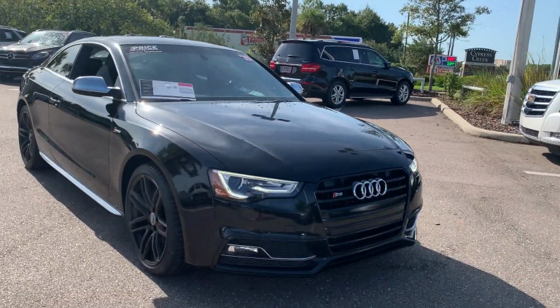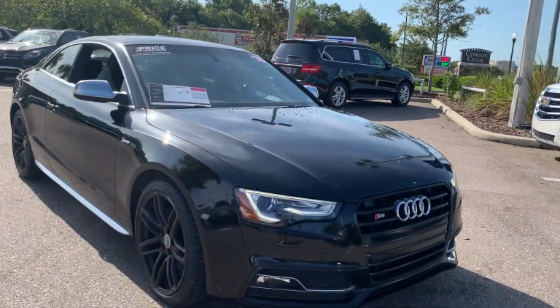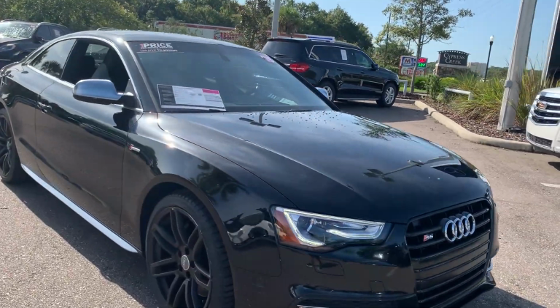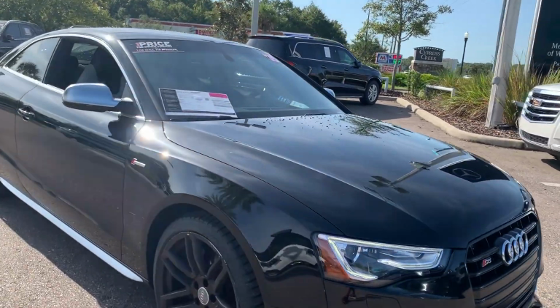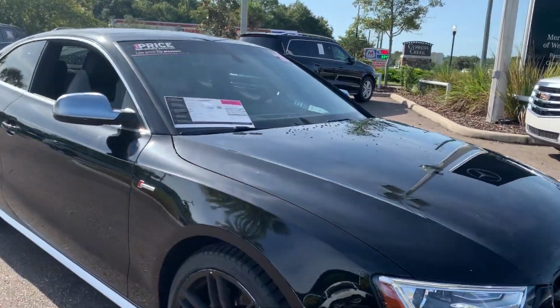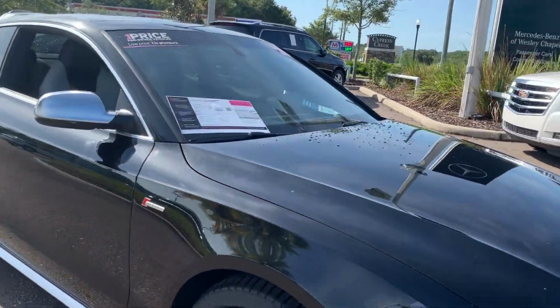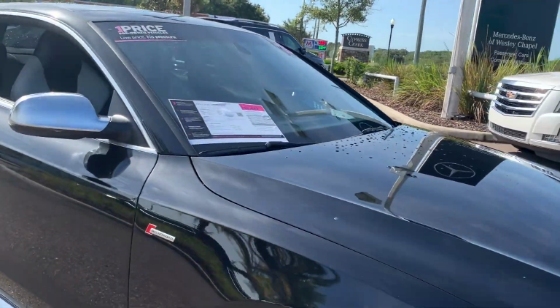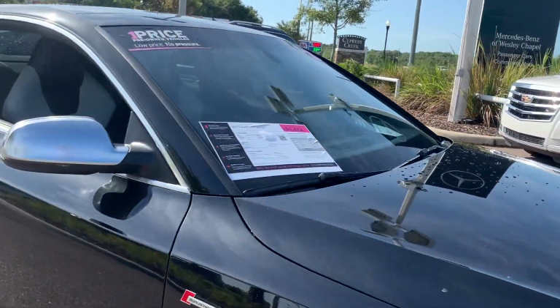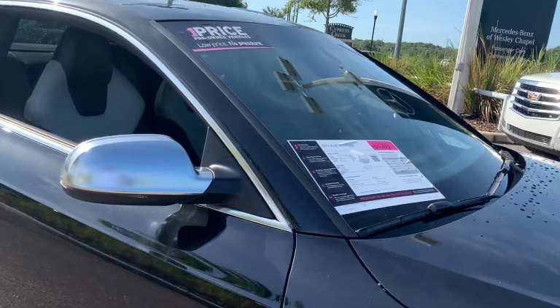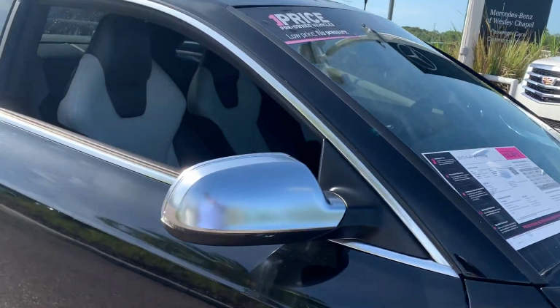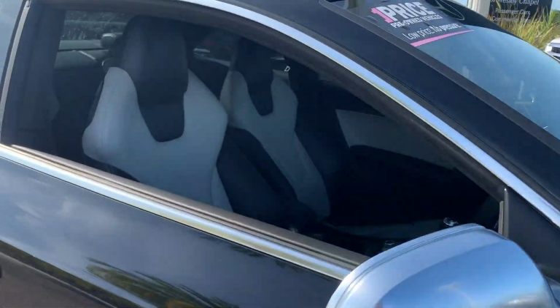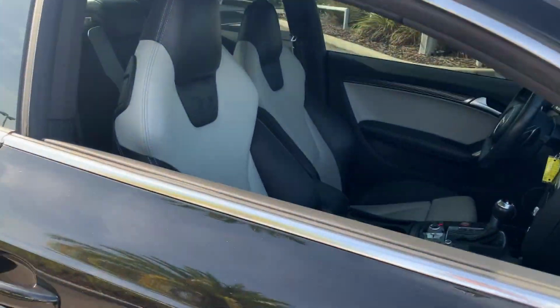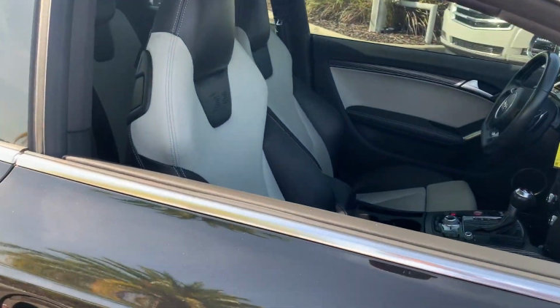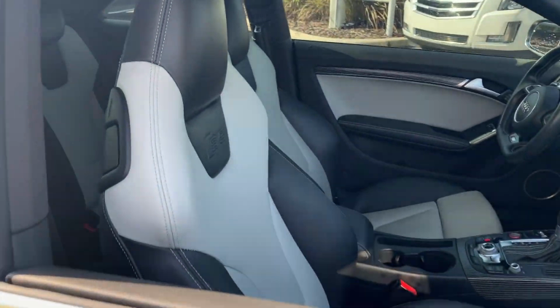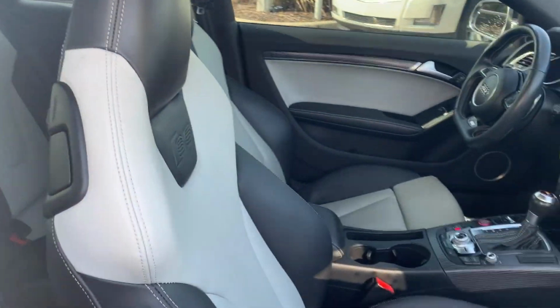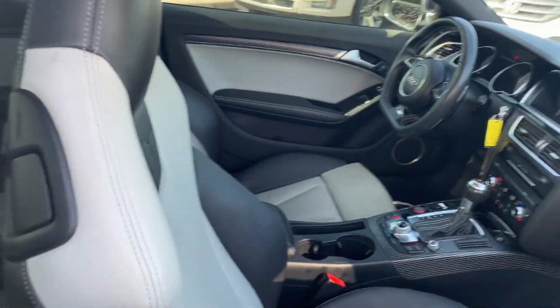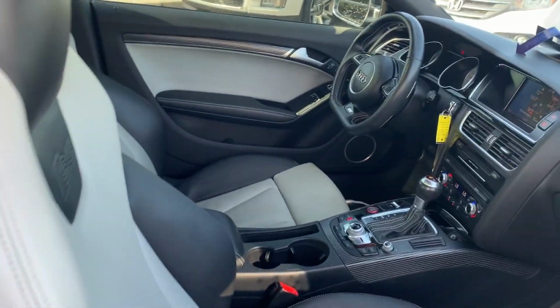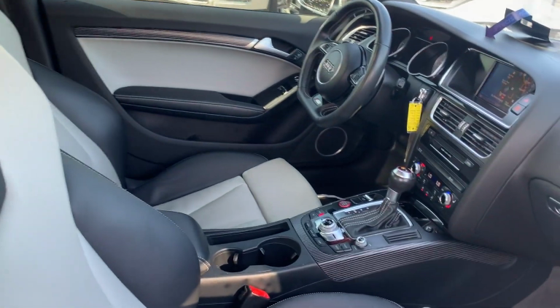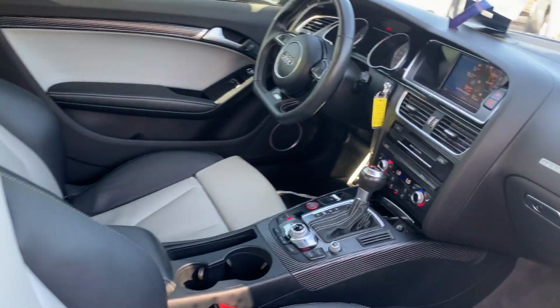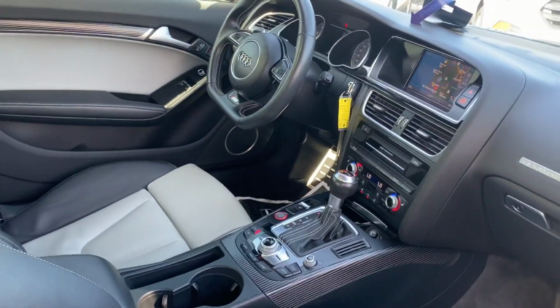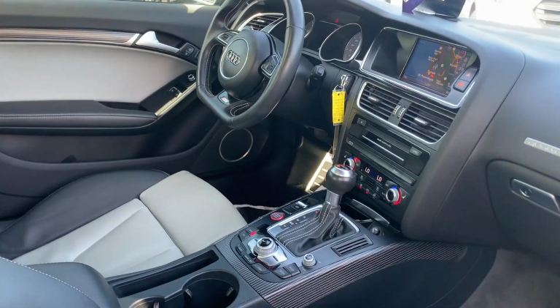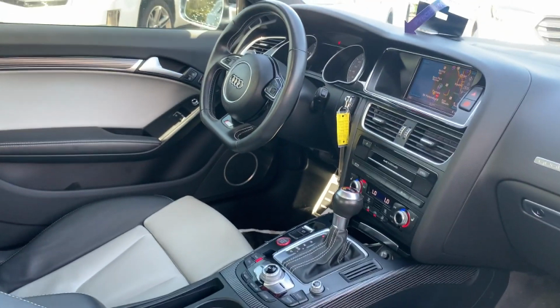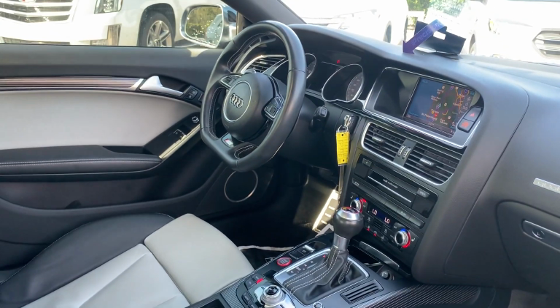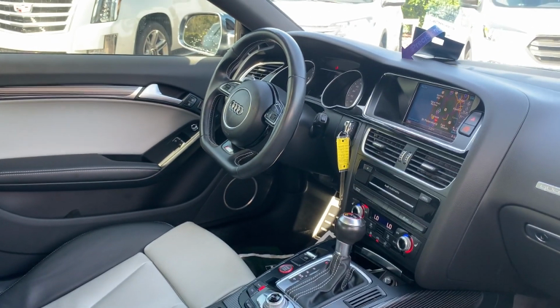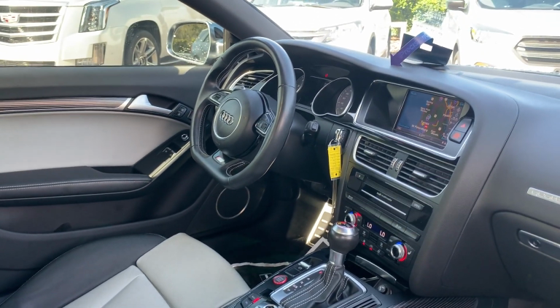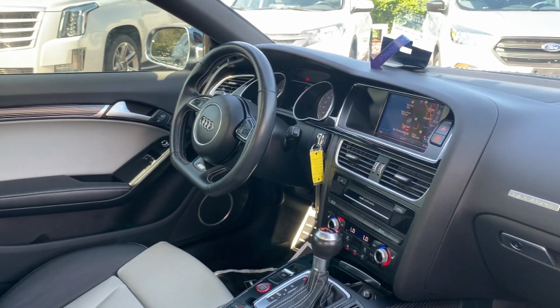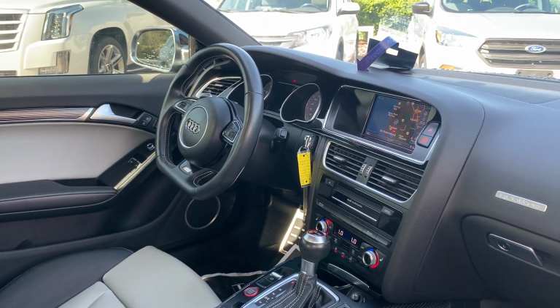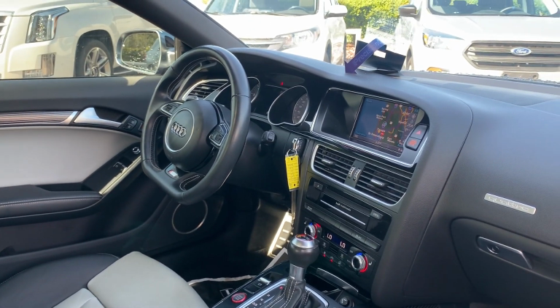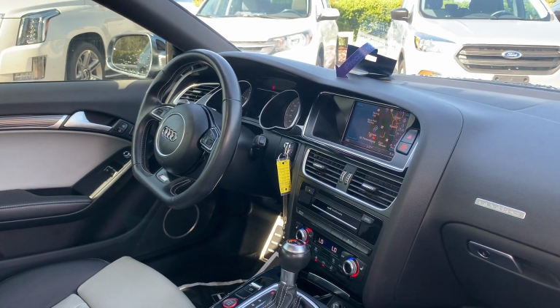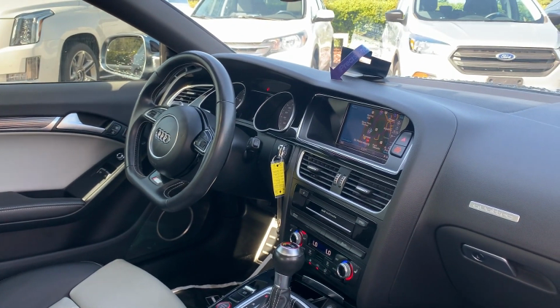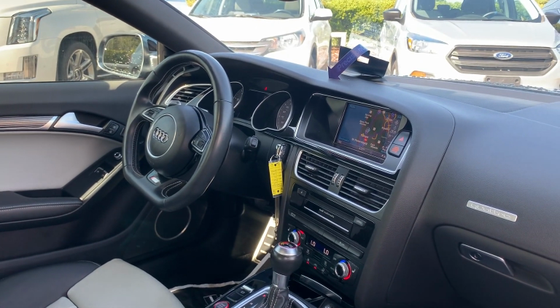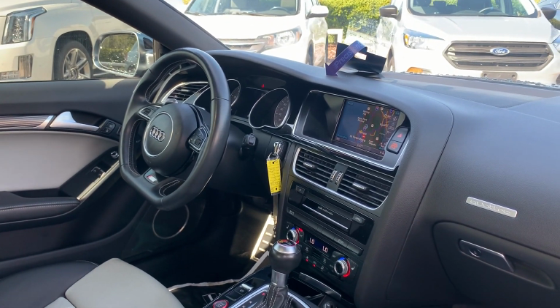This is a 2015 Audi S5 with the Prestige package, black, over two-tone leather interior, power driver's seat, power windows, locks and mirrors, leather wrapped sports steering wheel, paddle shifters.